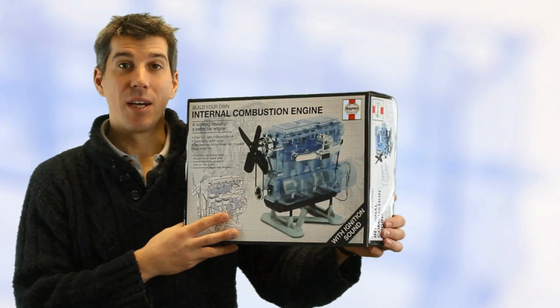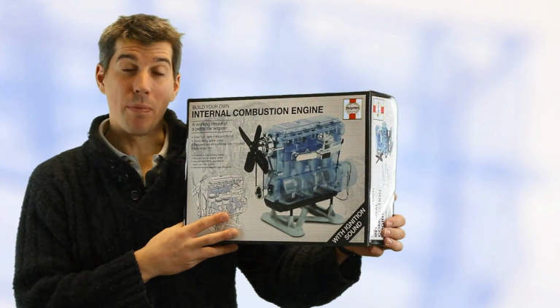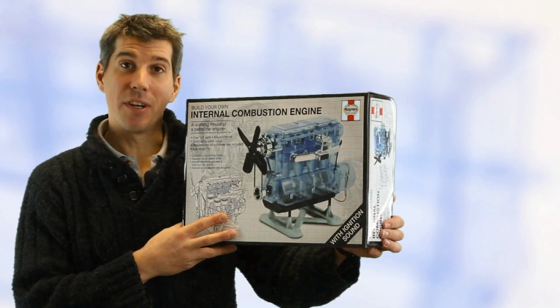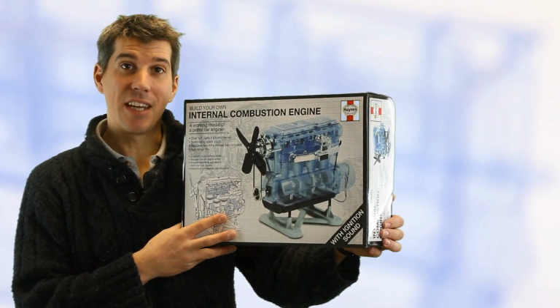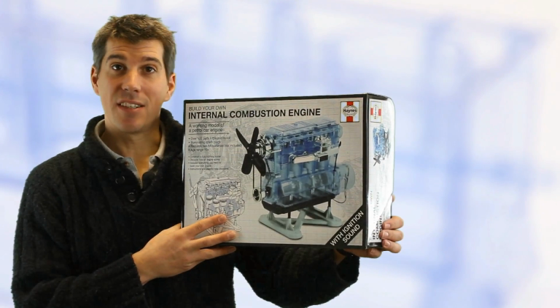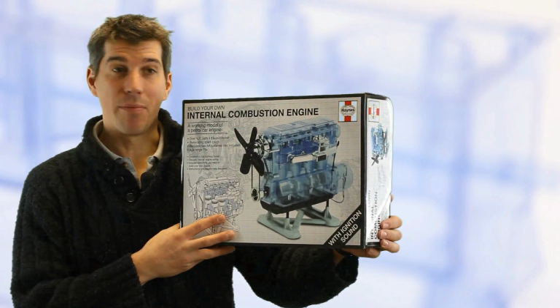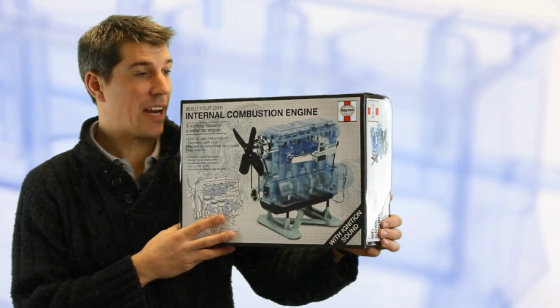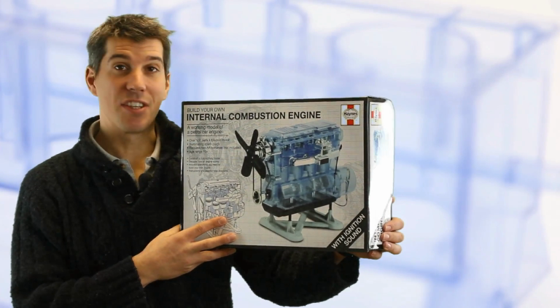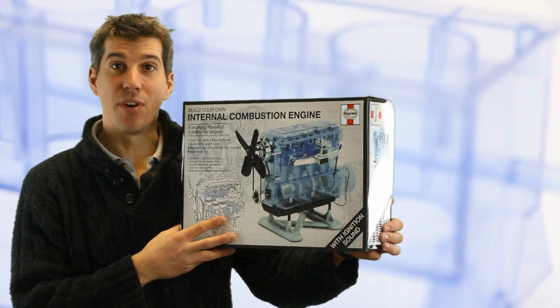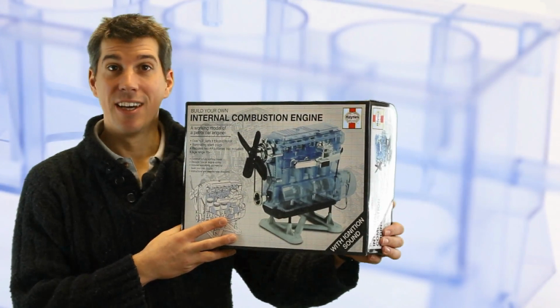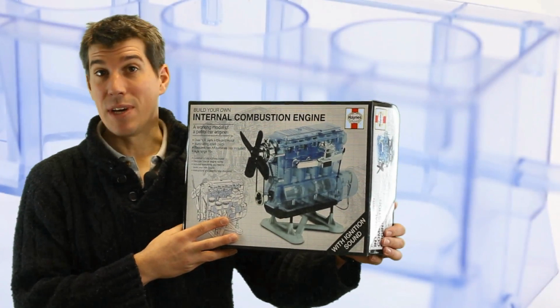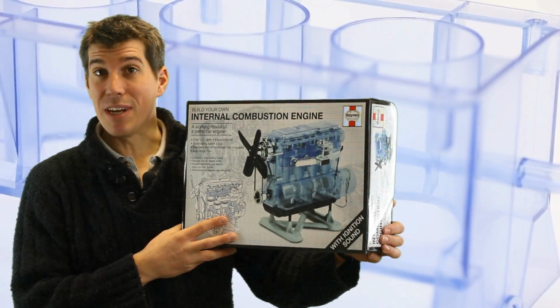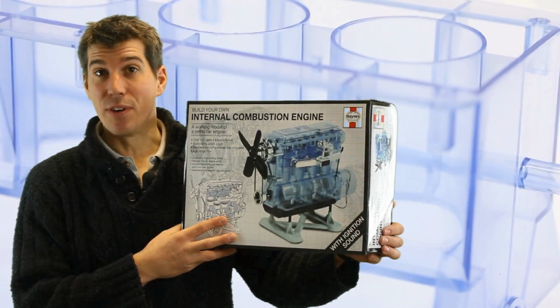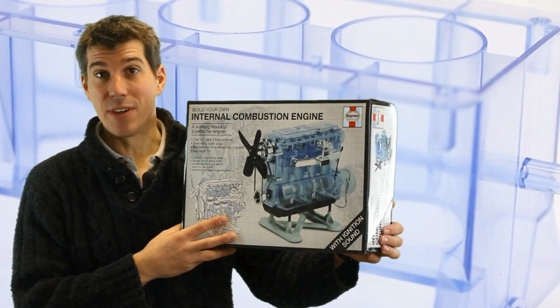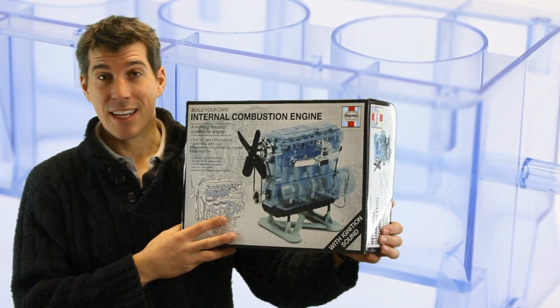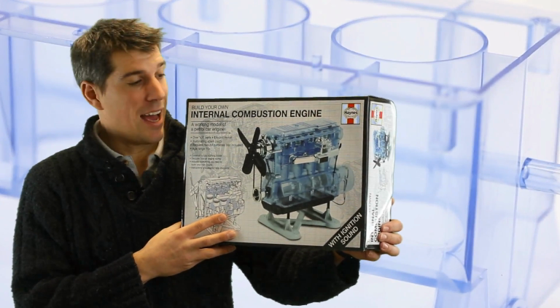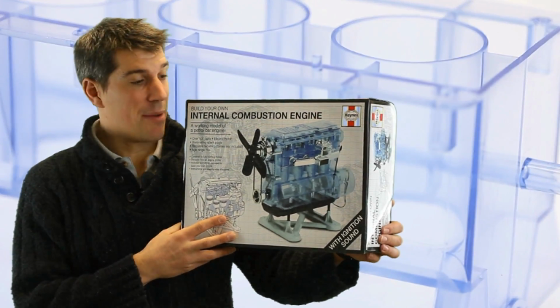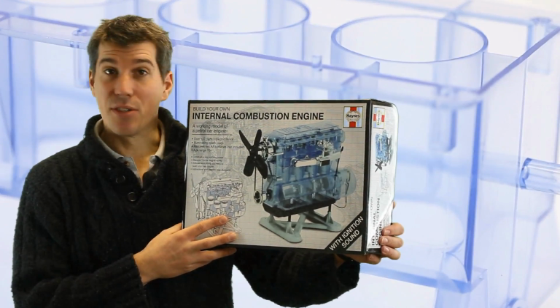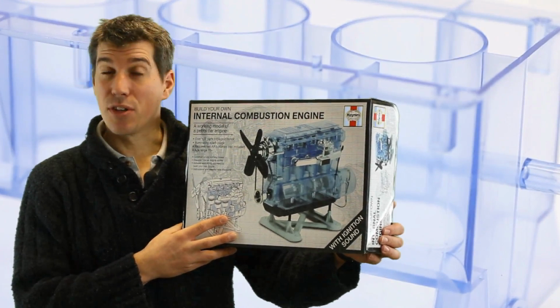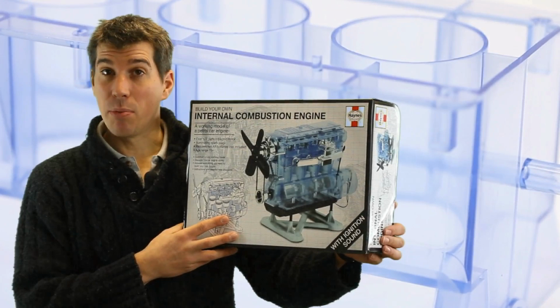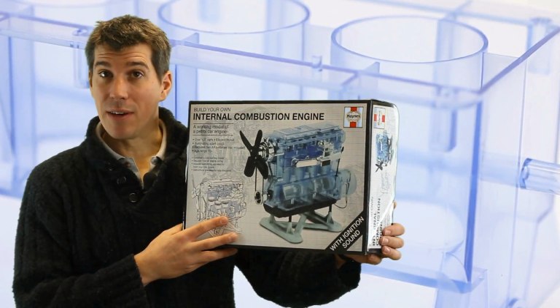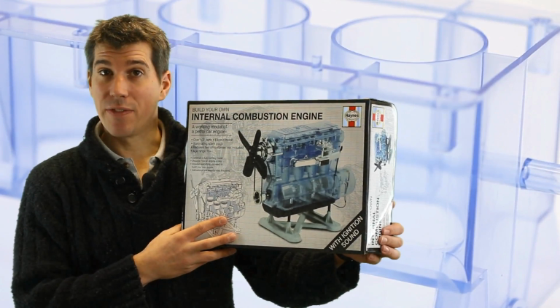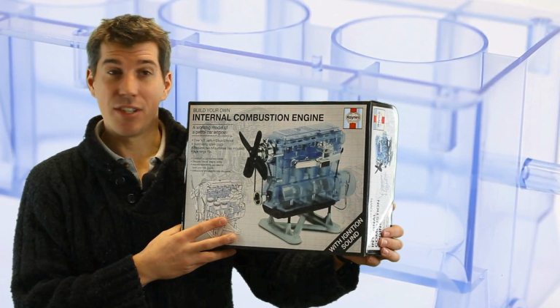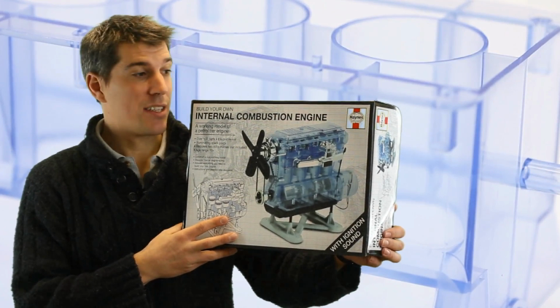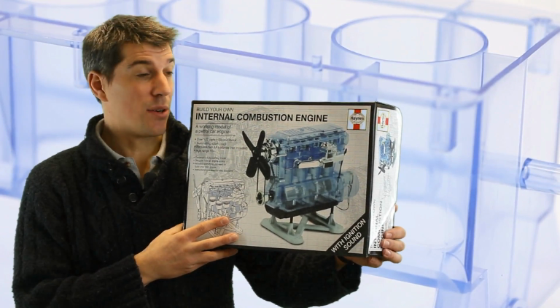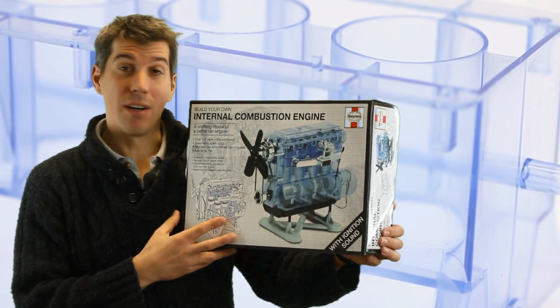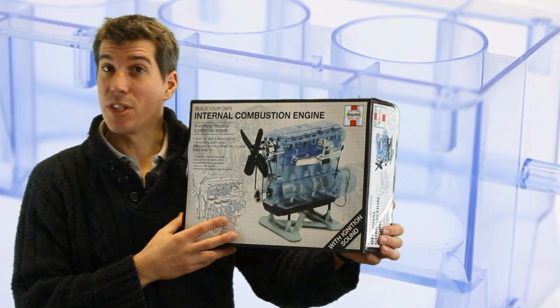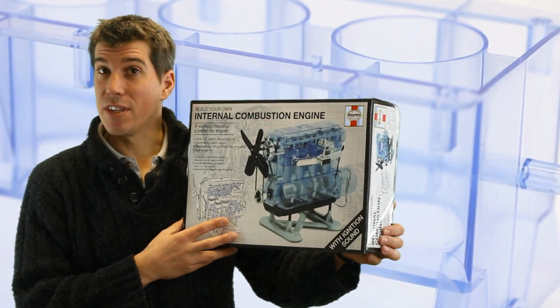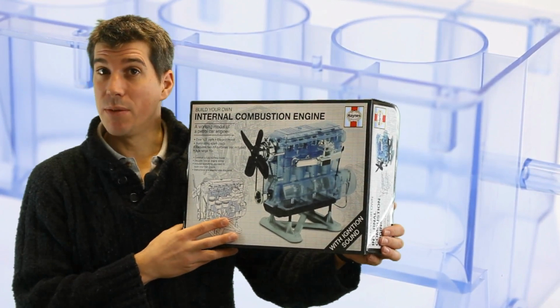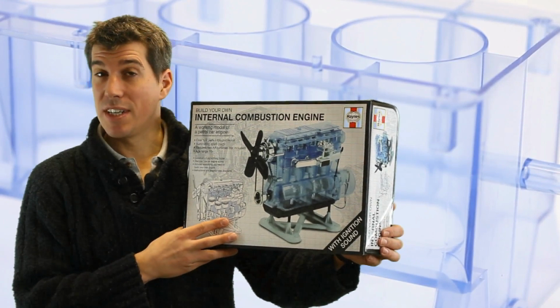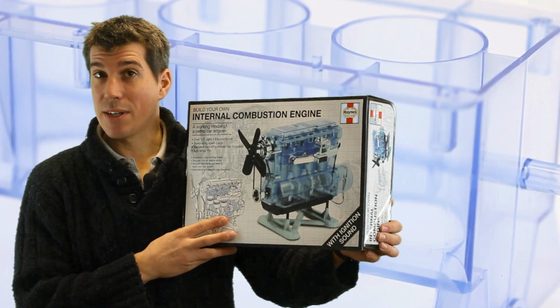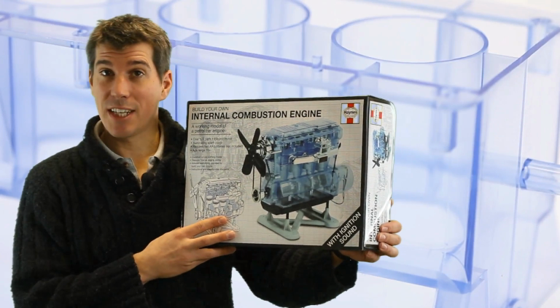We built one of these engines here at Mick's Garage this morning. We had great fun doing it. It just took us a couple of hours to finish, so watch the rest of the film to see how it comes together.